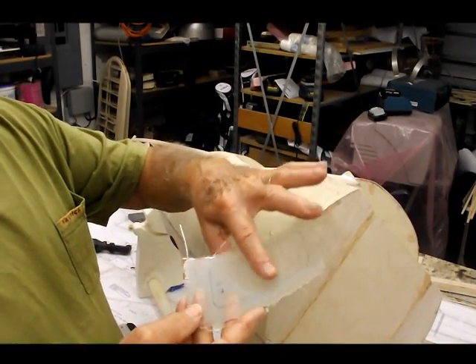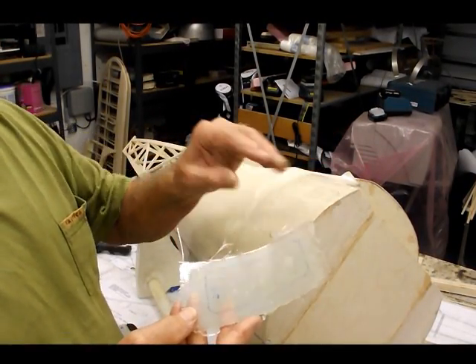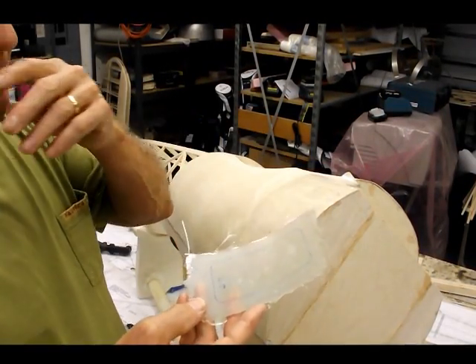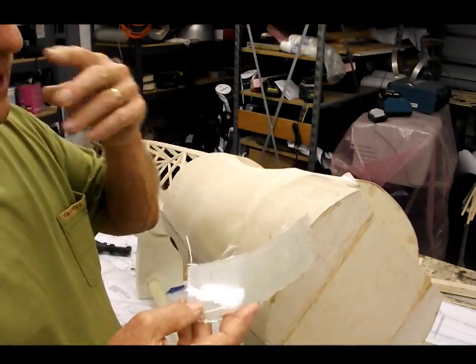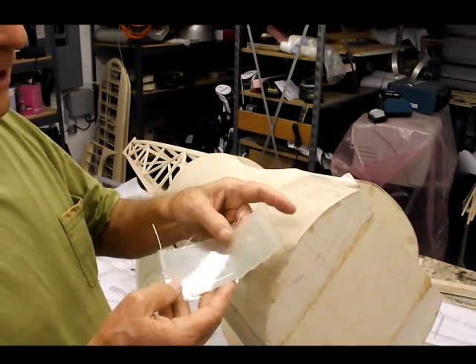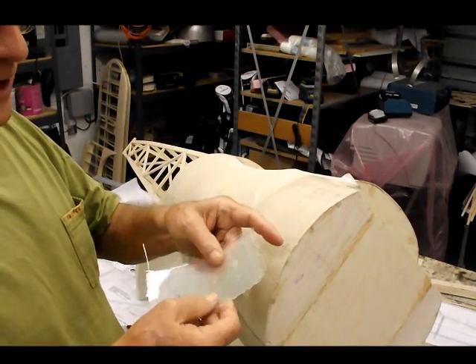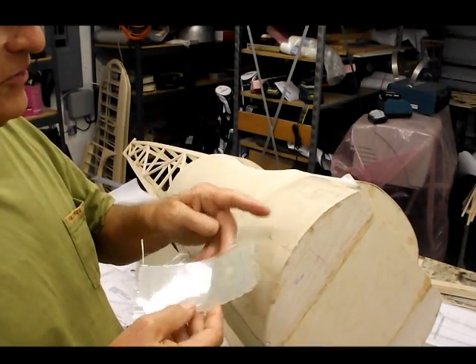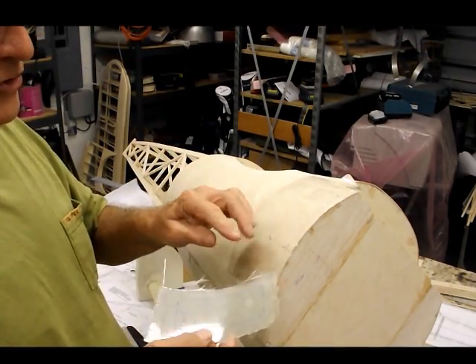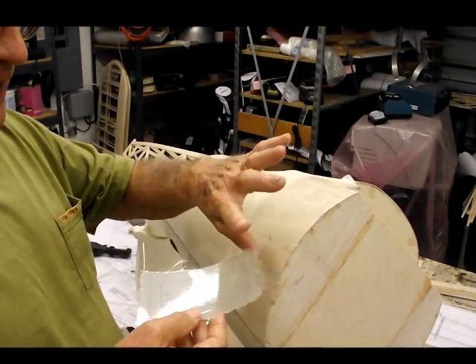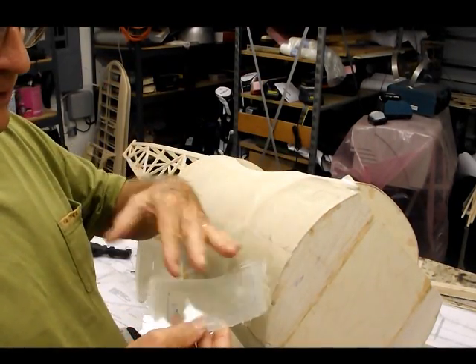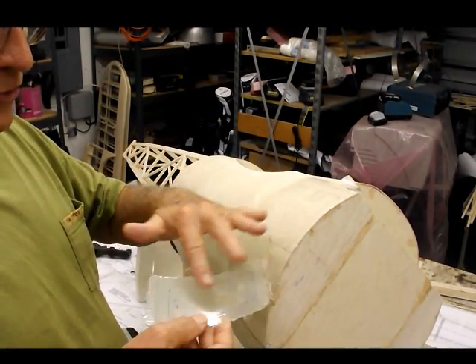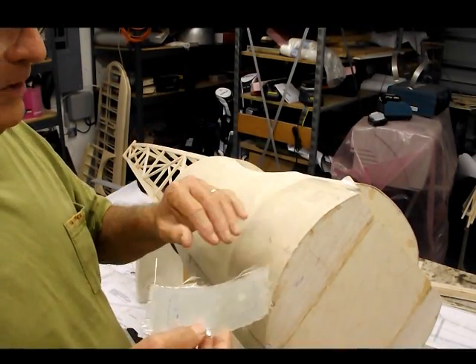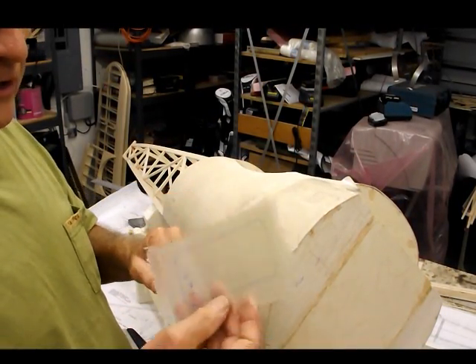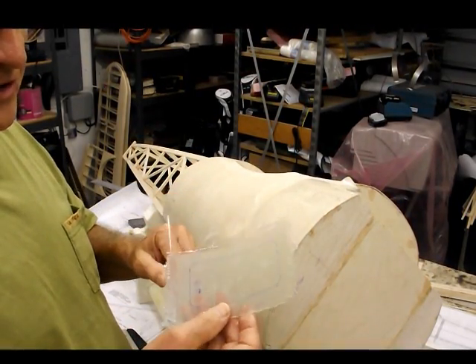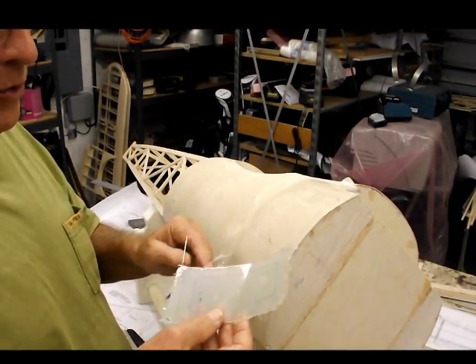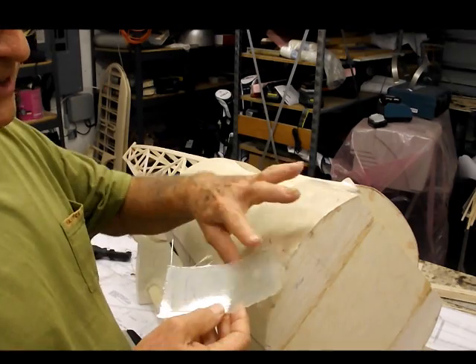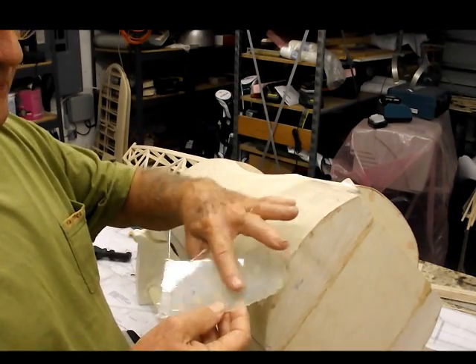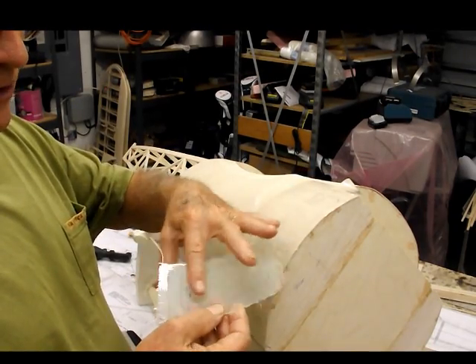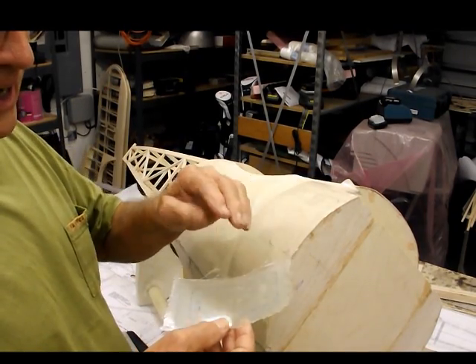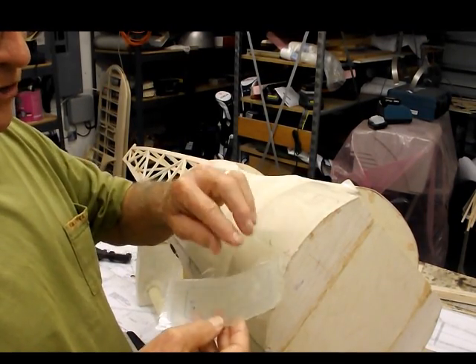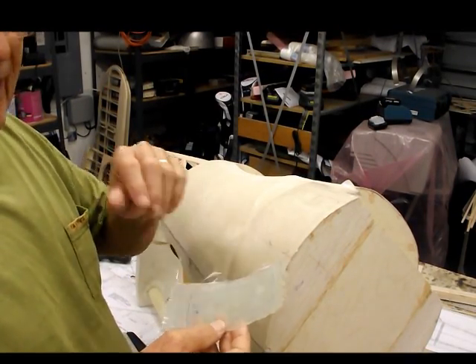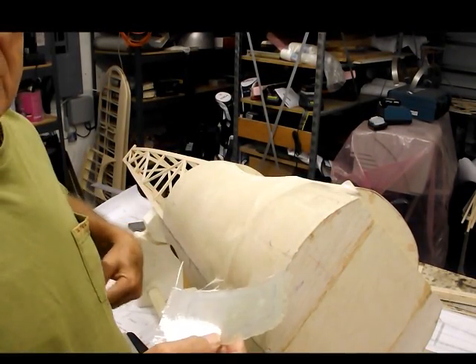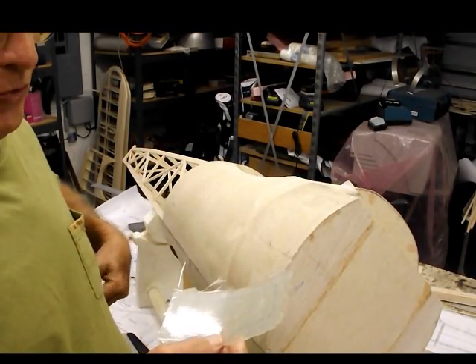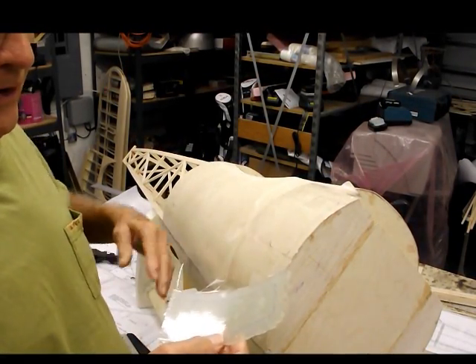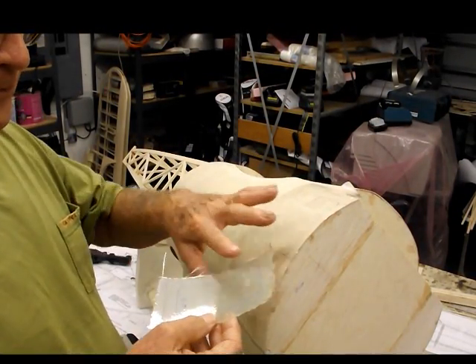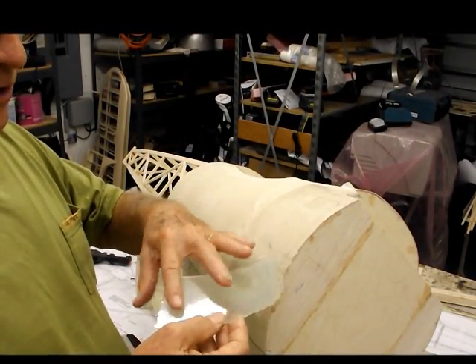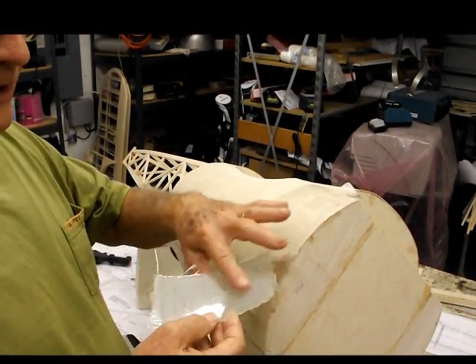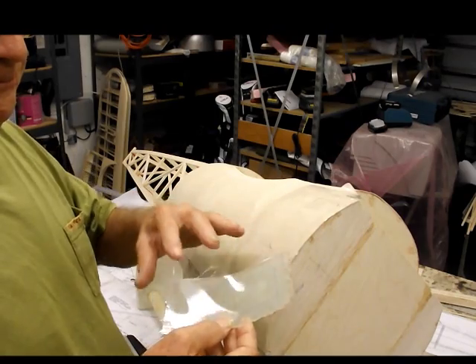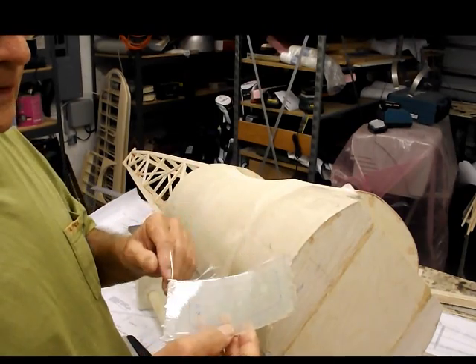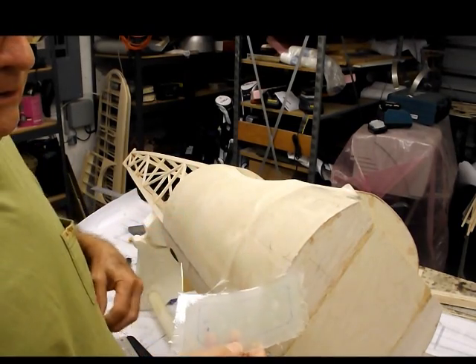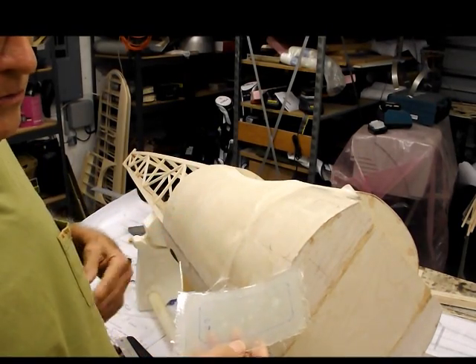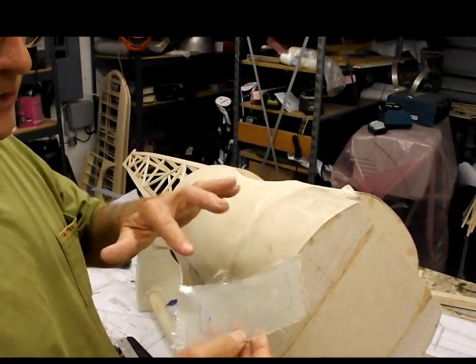The nice thing too is, as you can see, we have a completely smooth and usable surface here. Because we're going to use this to lay up the door, we're going to use this as a mold, actually, and lay up the door on the inside.